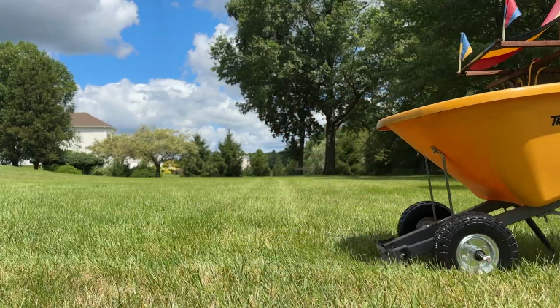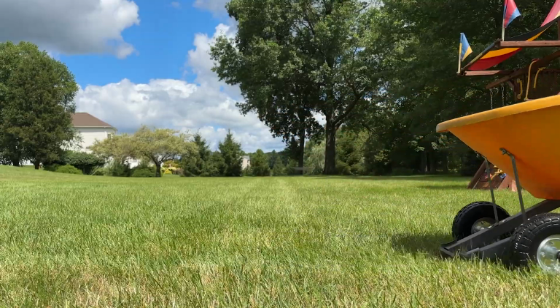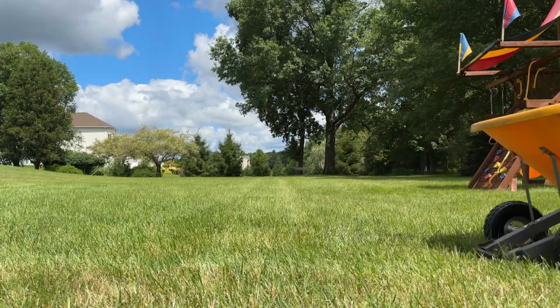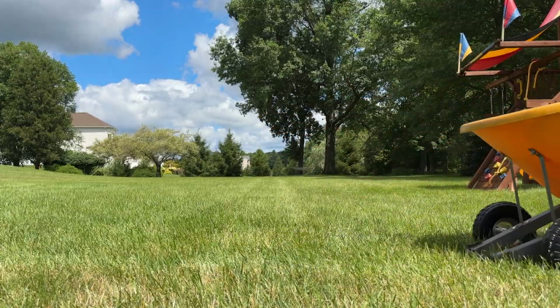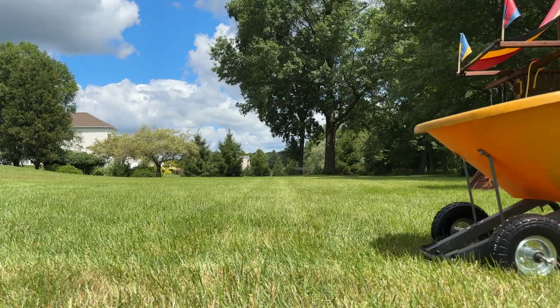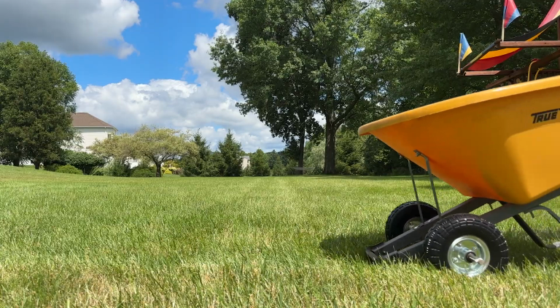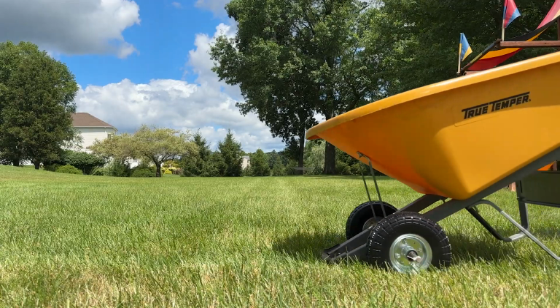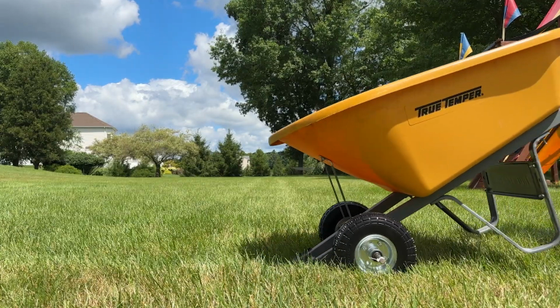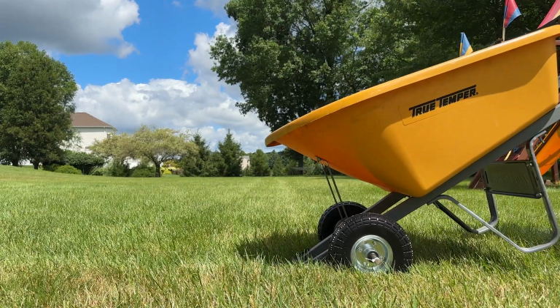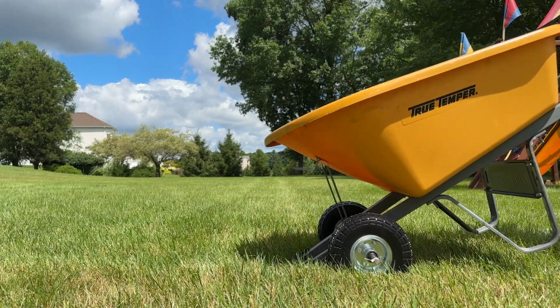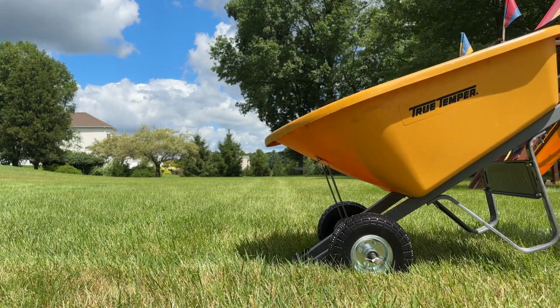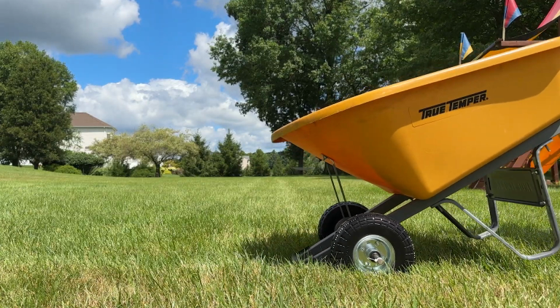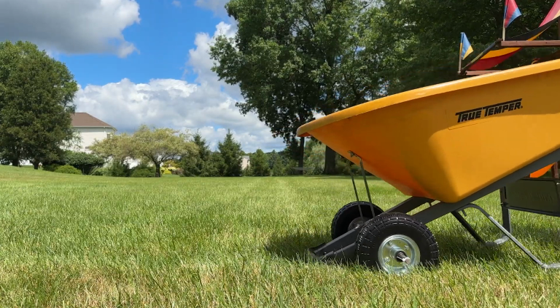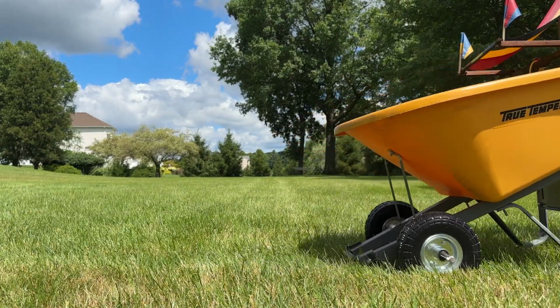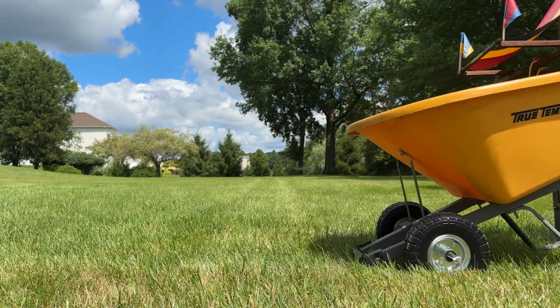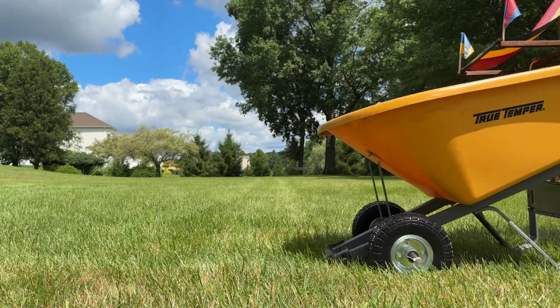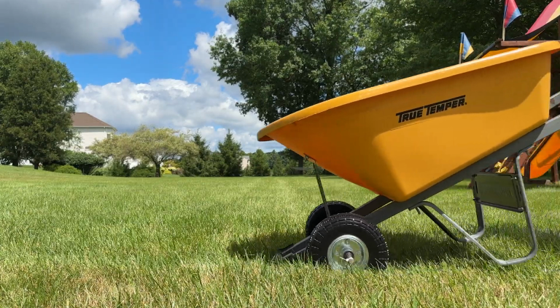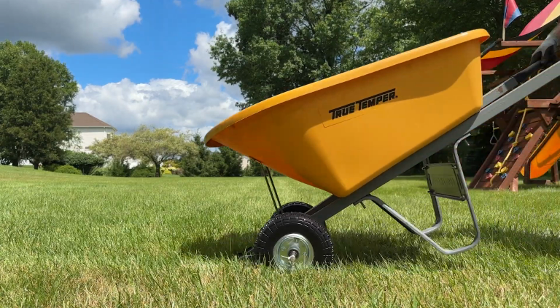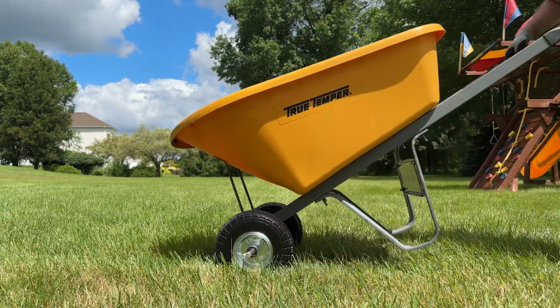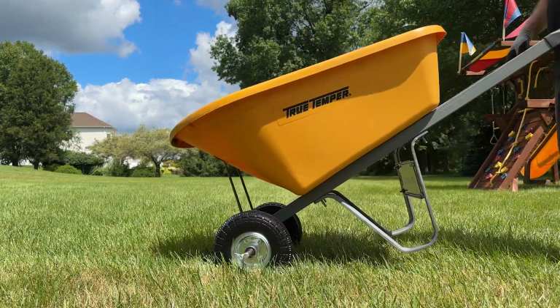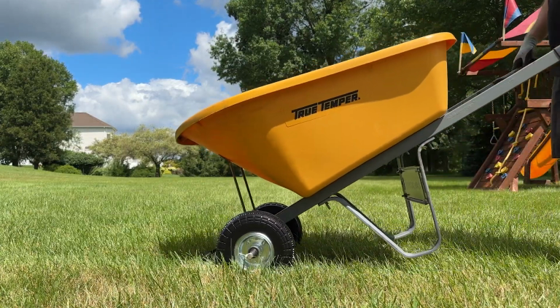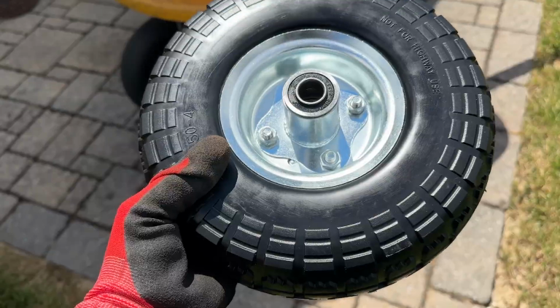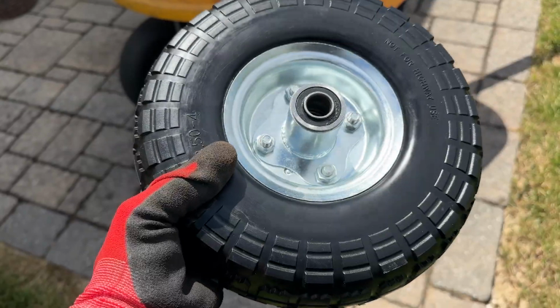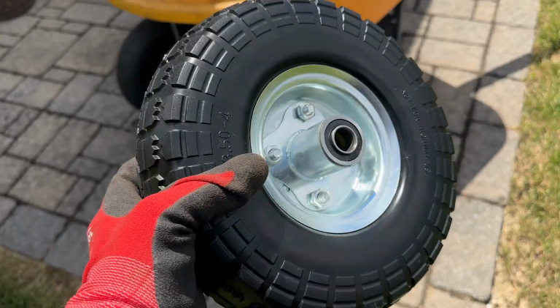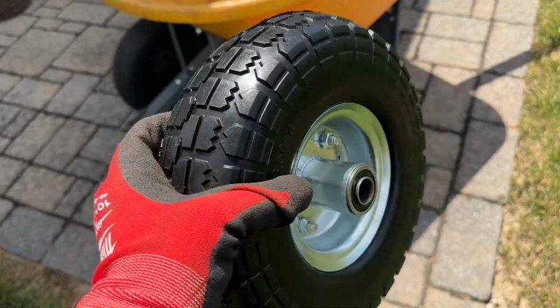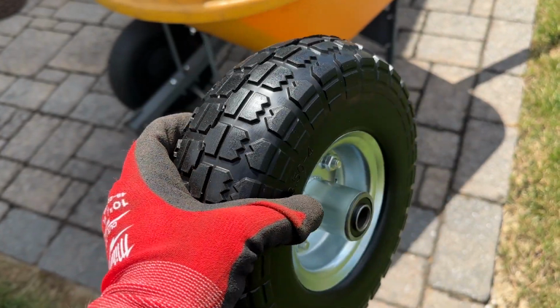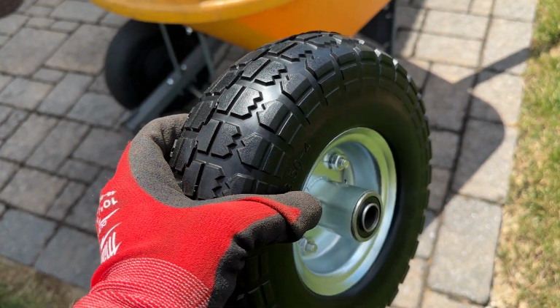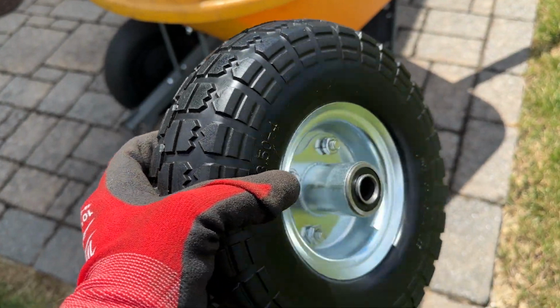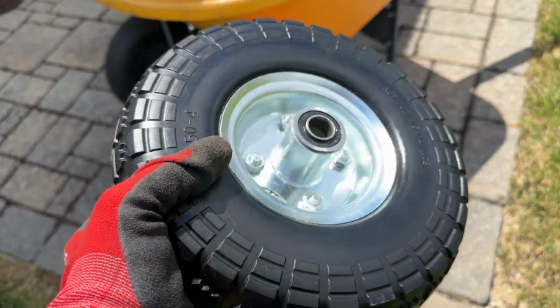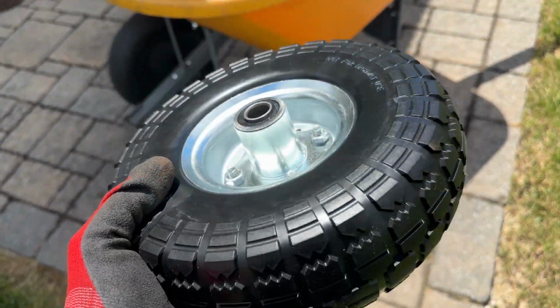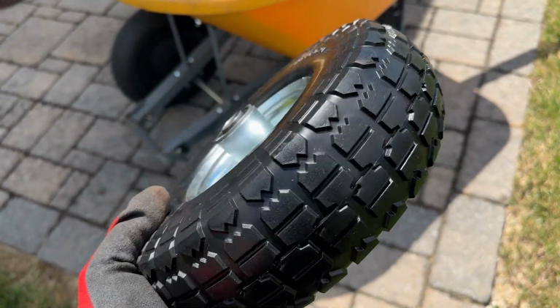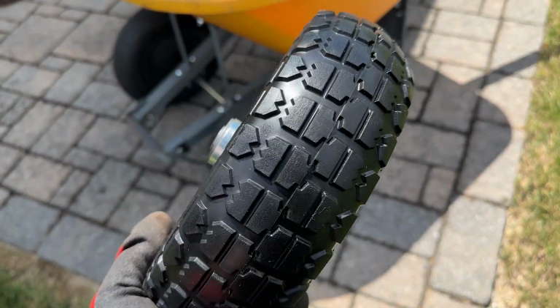However, if you need tires that will also handle grass well, you may want to look for a larger set. Therefore, I rate this product 4 out of 5 stars.